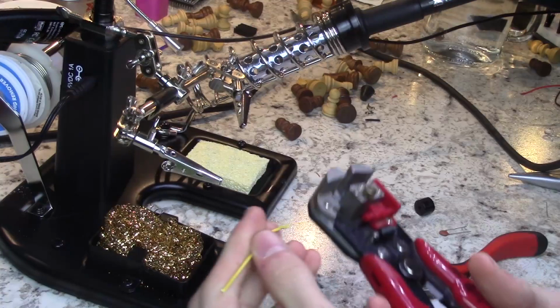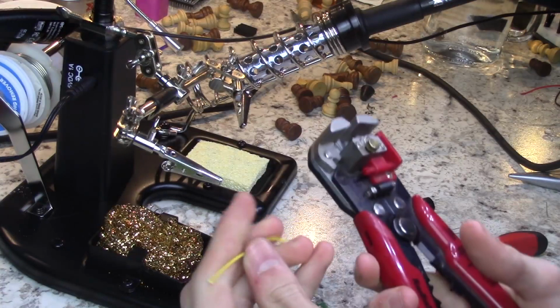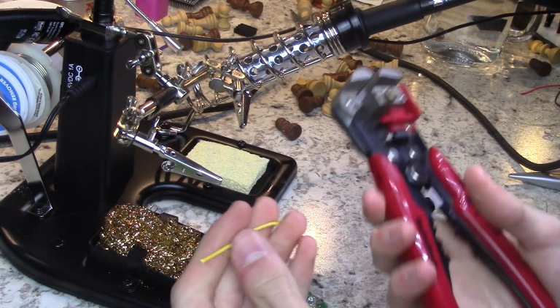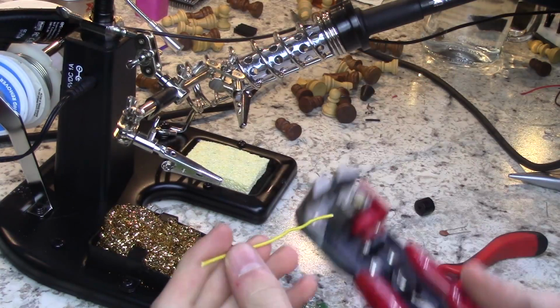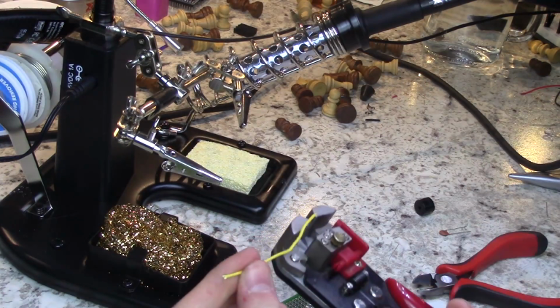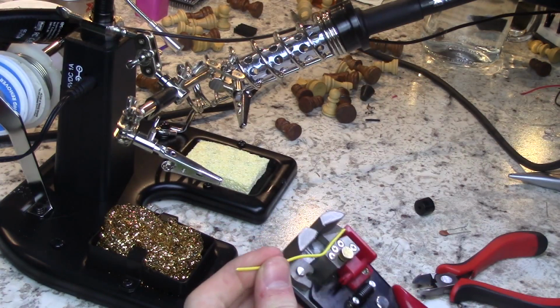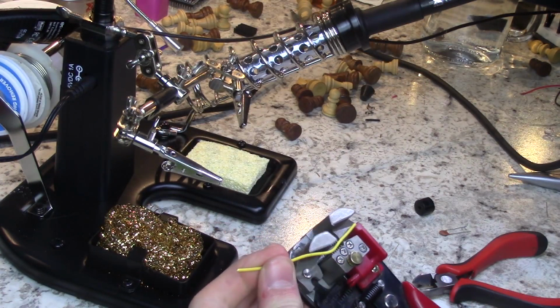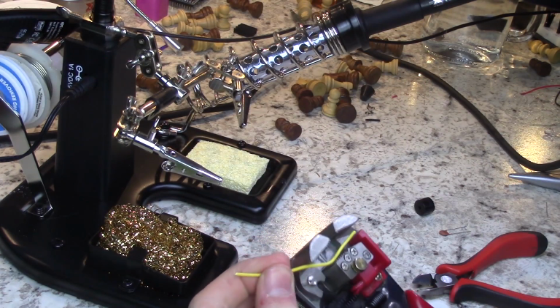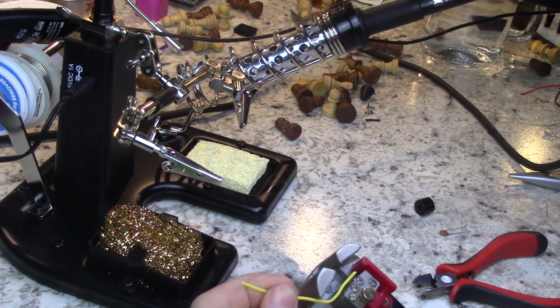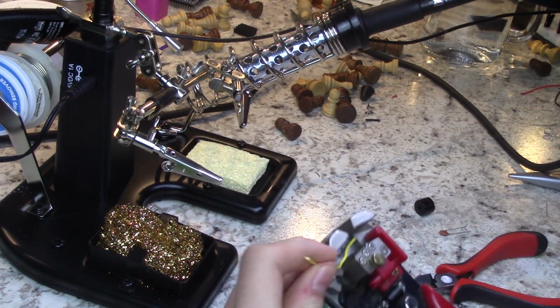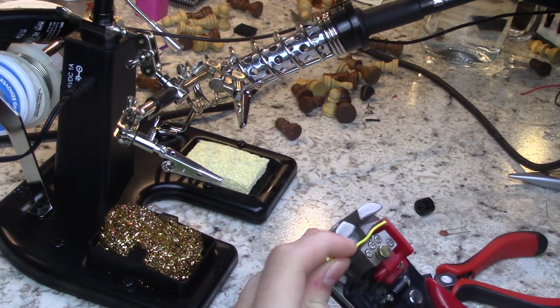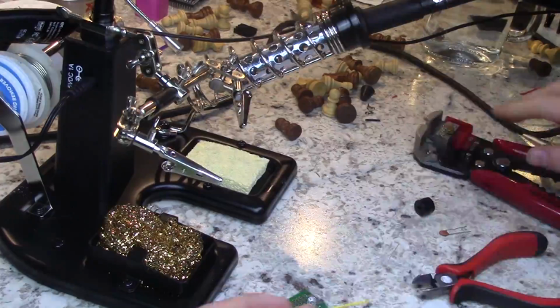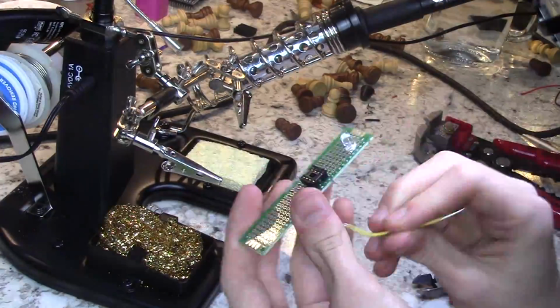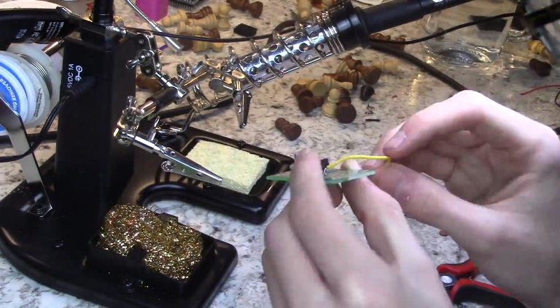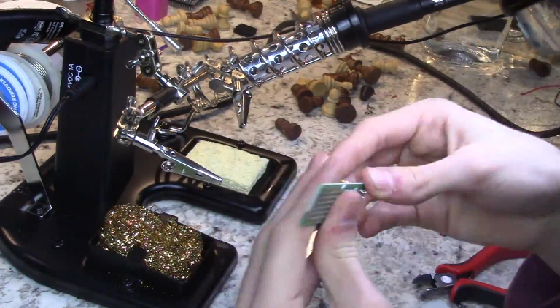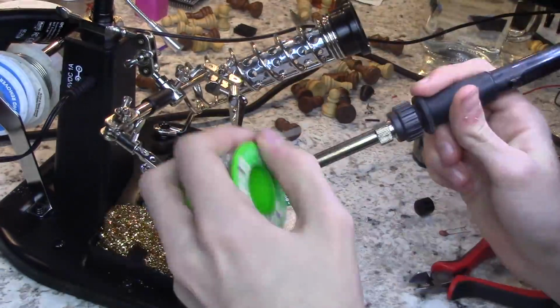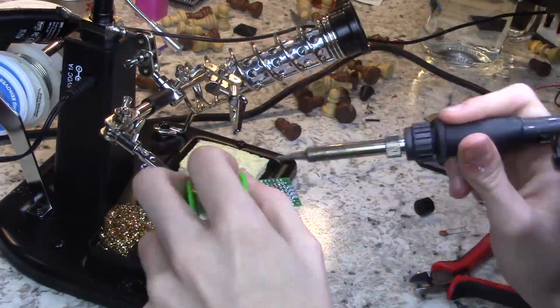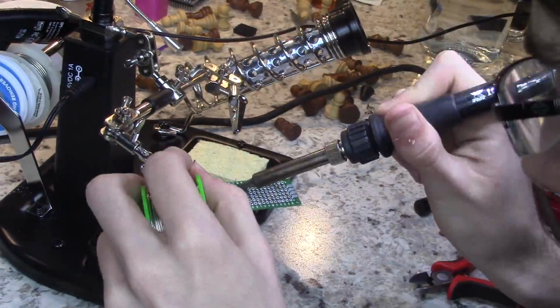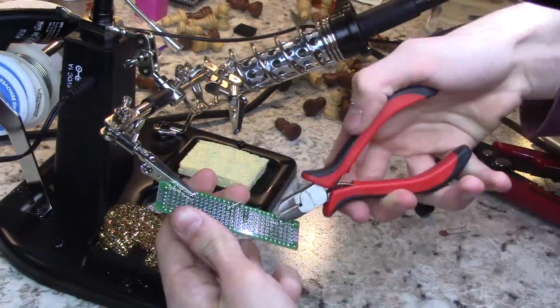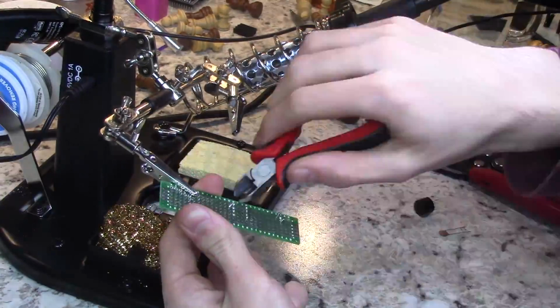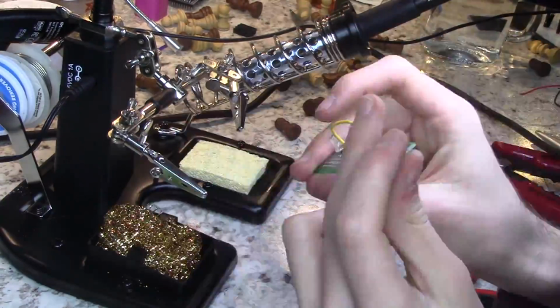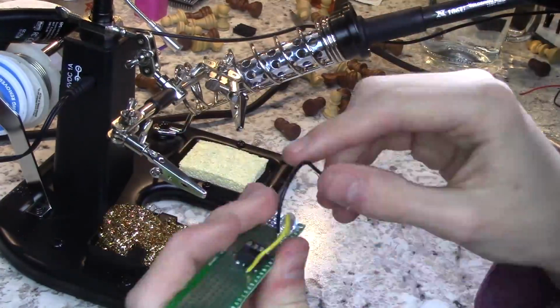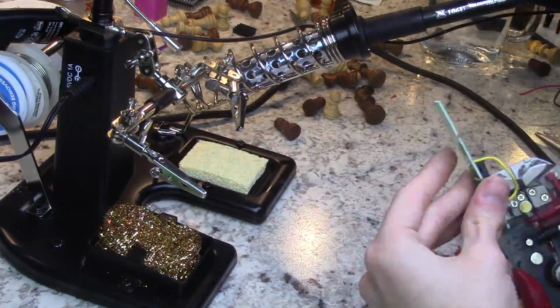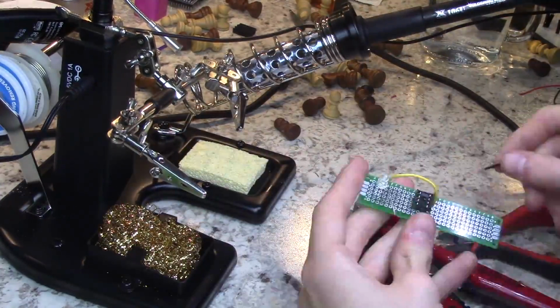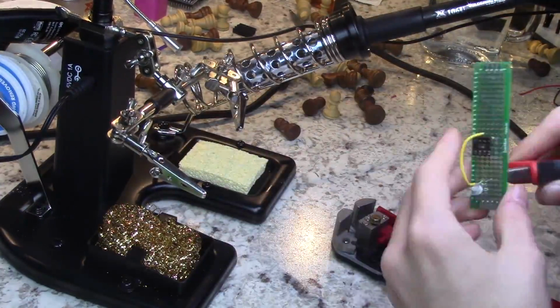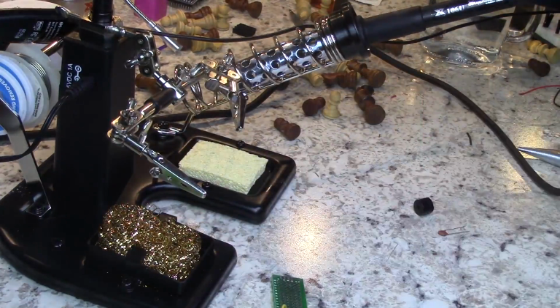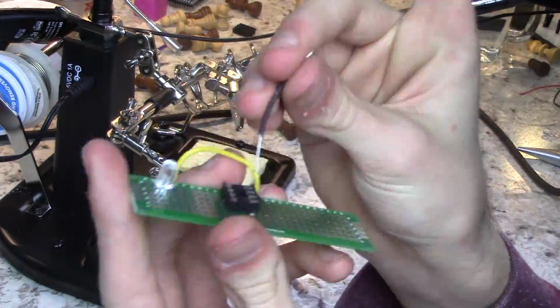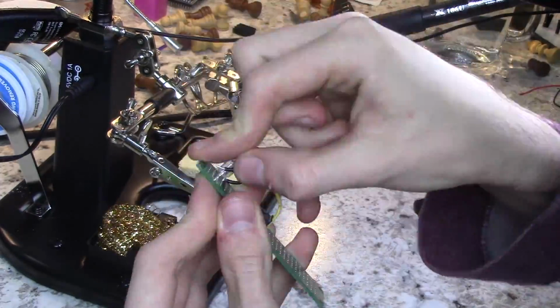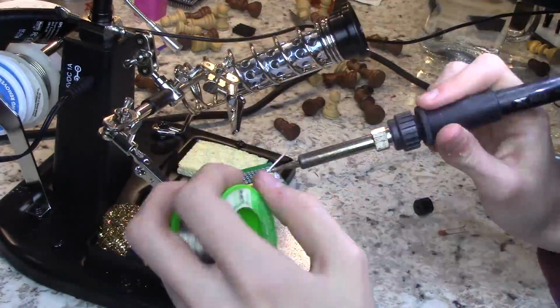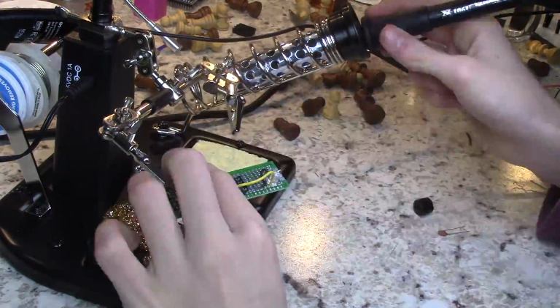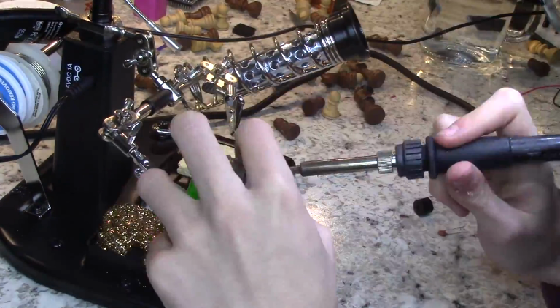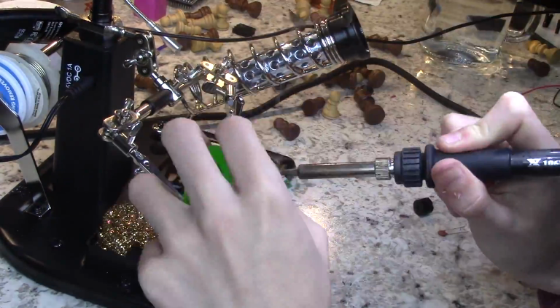Then, connect the LED to pin 3 and ground. There will be a circuit diagram at the end of this video for a more detailed wire layout.